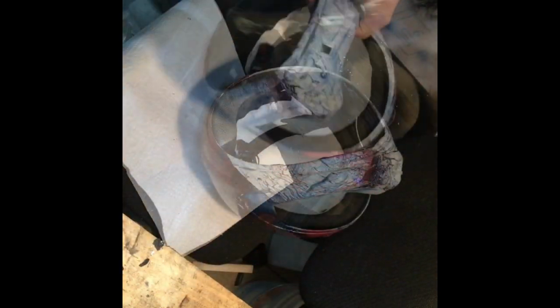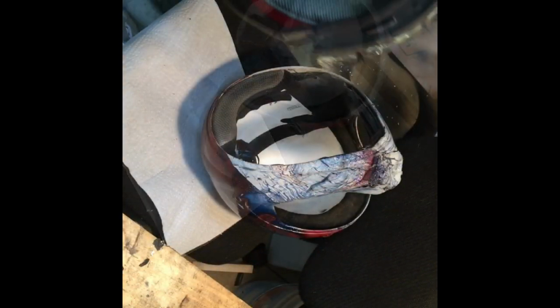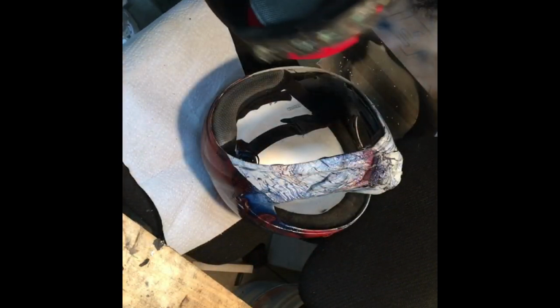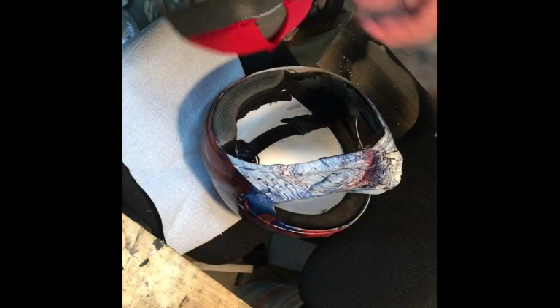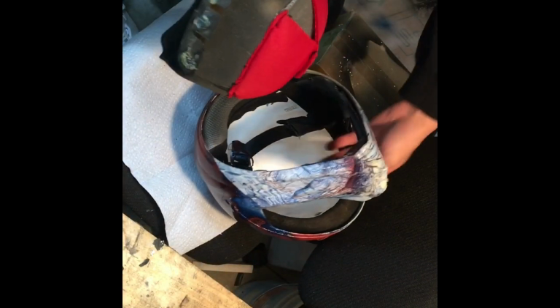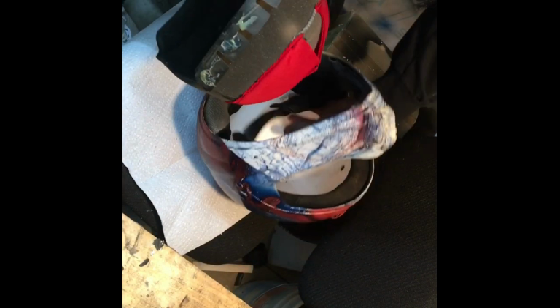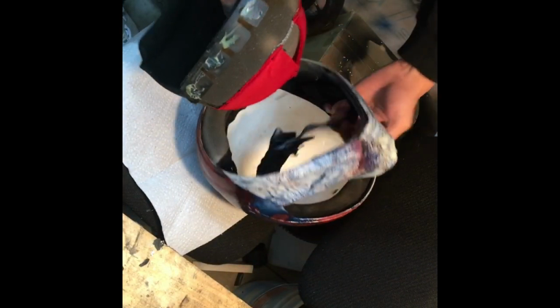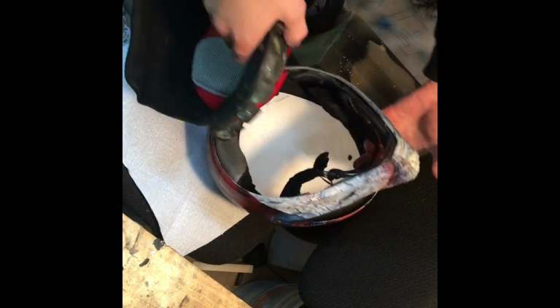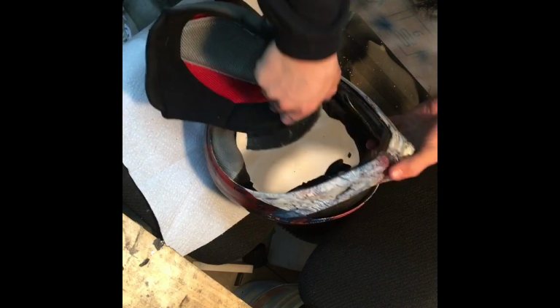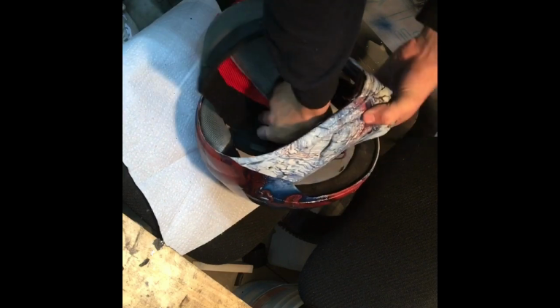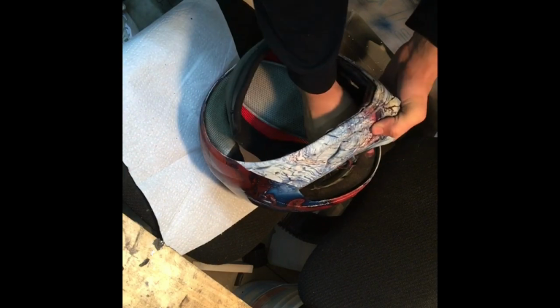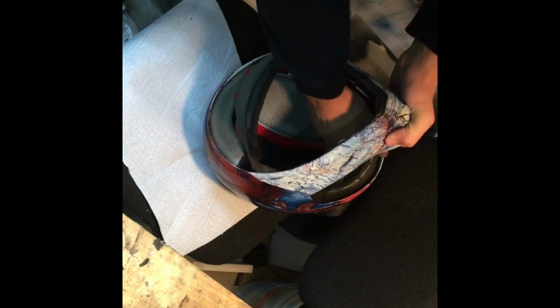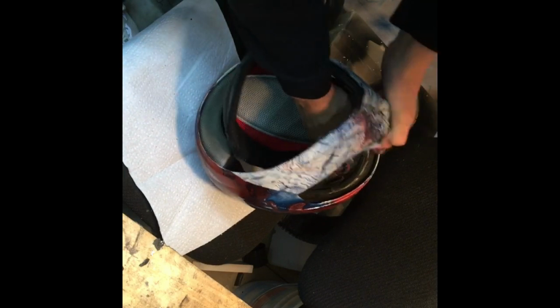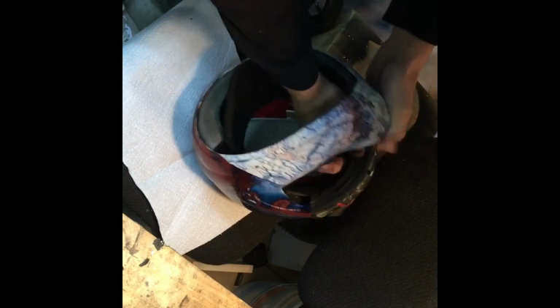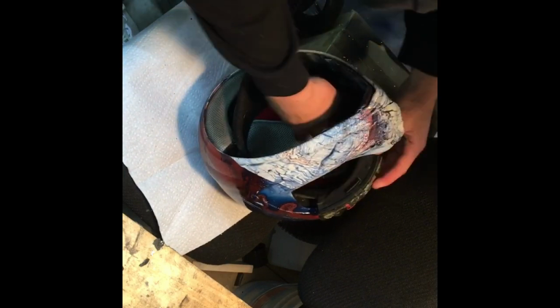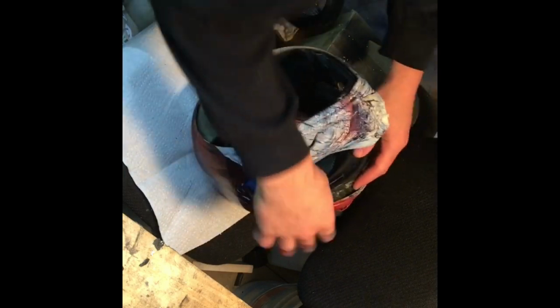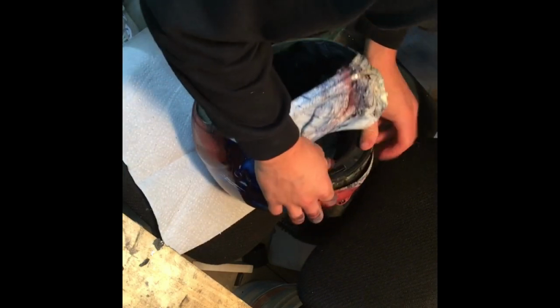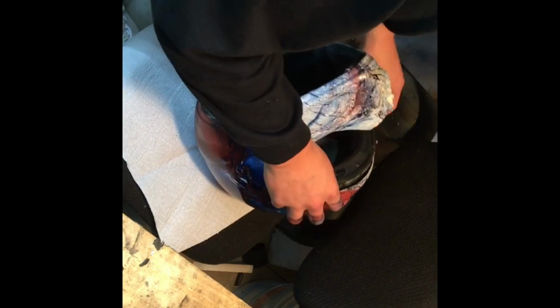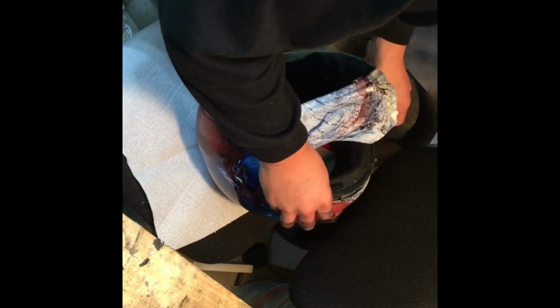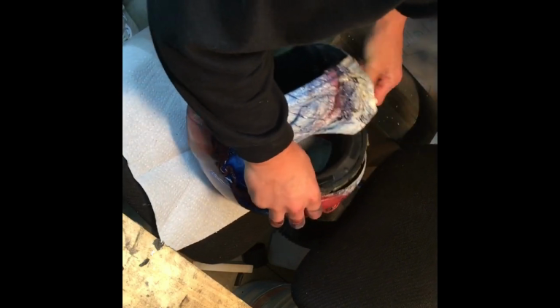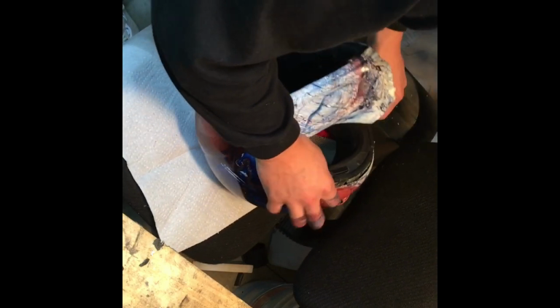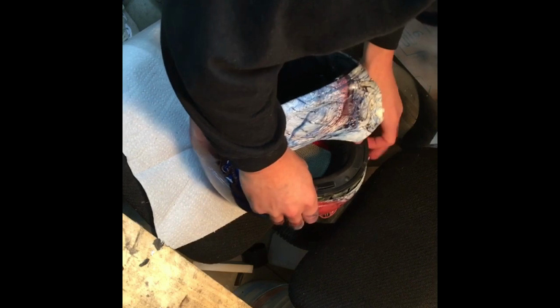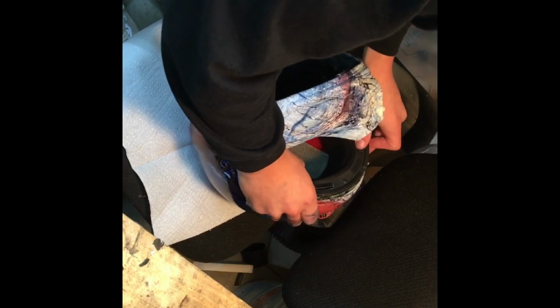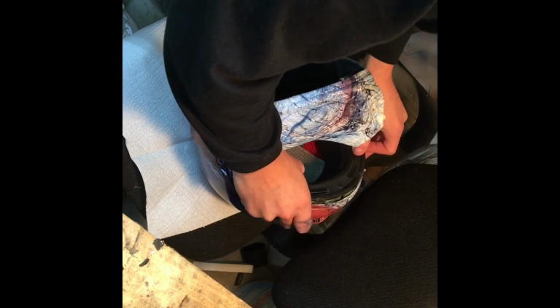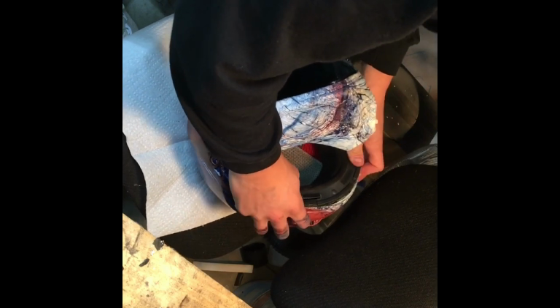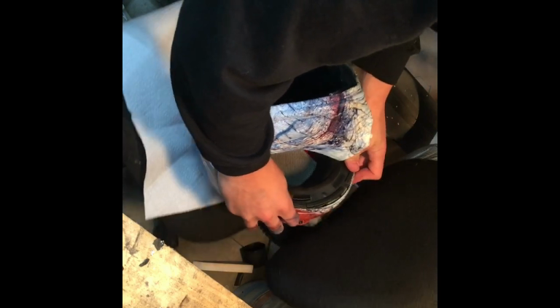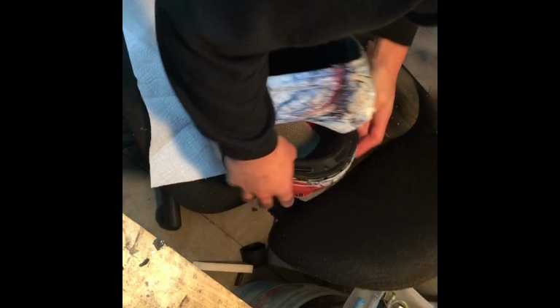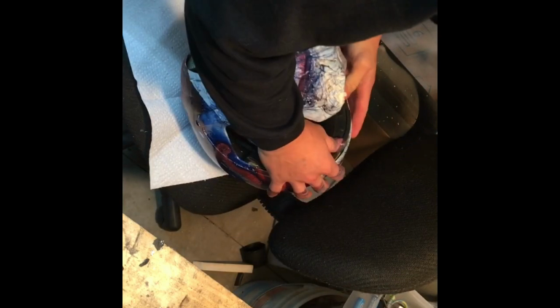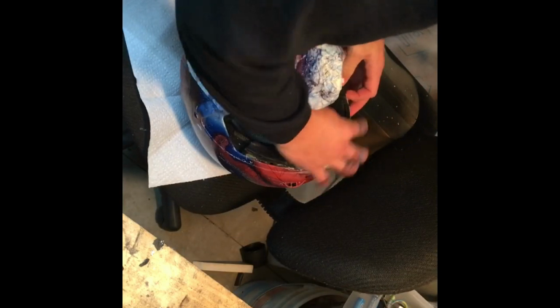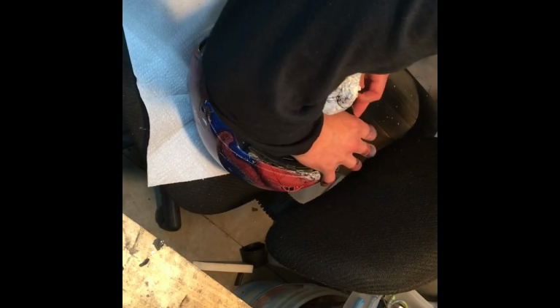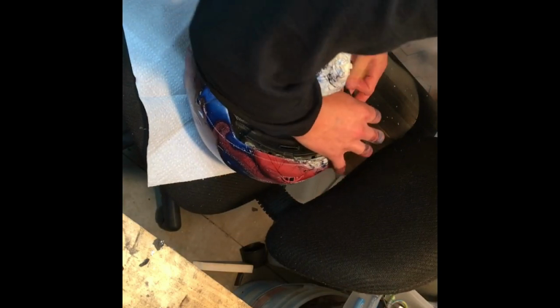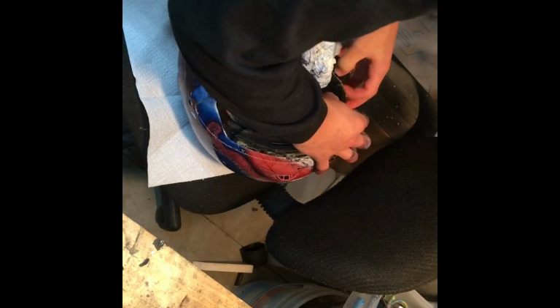Now that we have that in, we're going to go ahead and put the cushion in. It should just go up top like that. I'll end up gluing this.